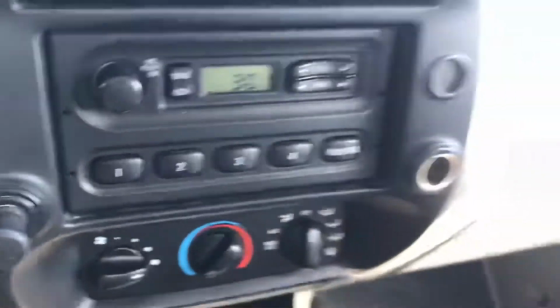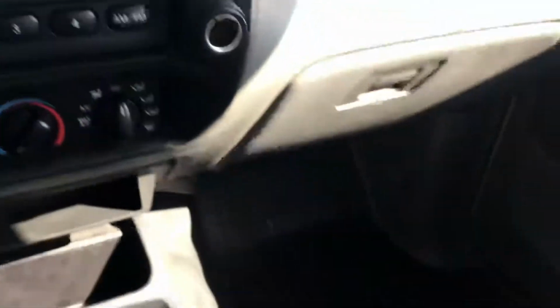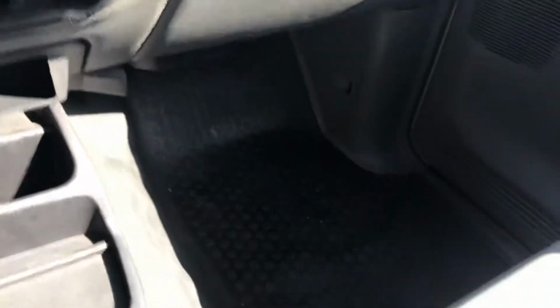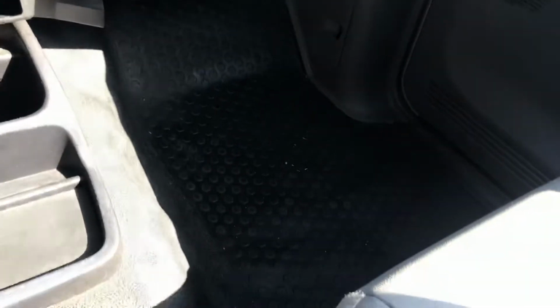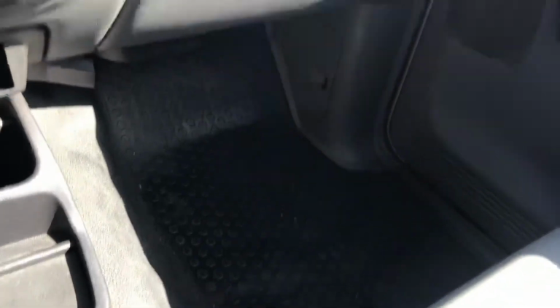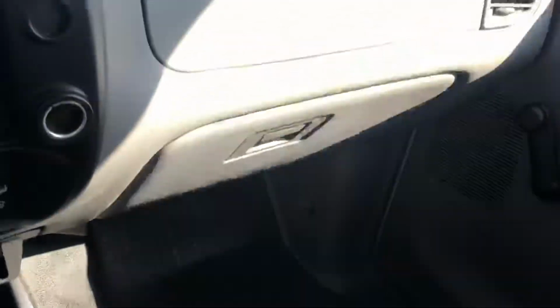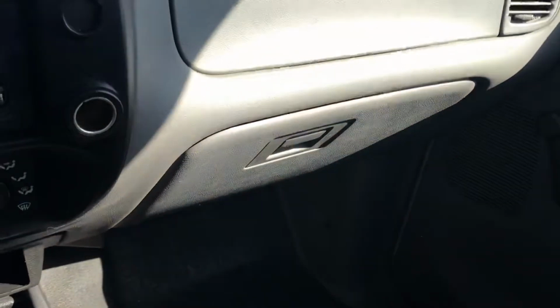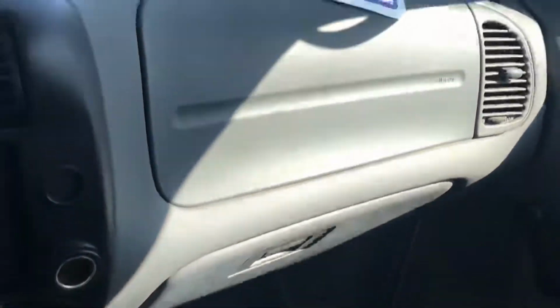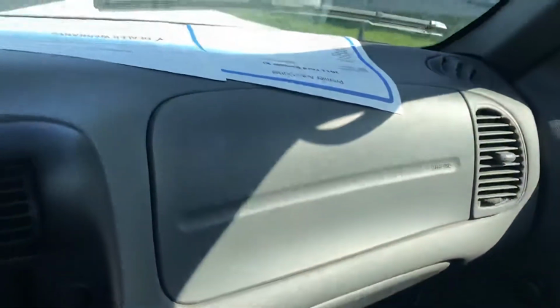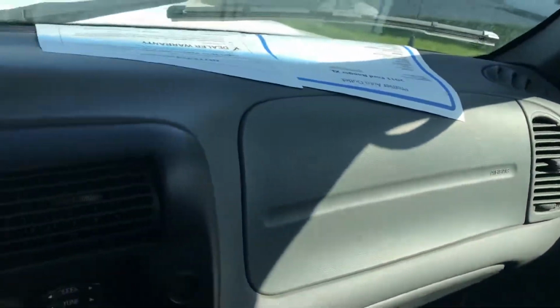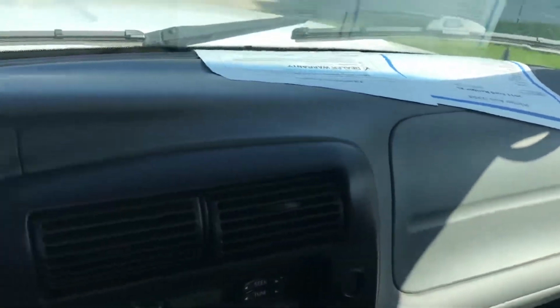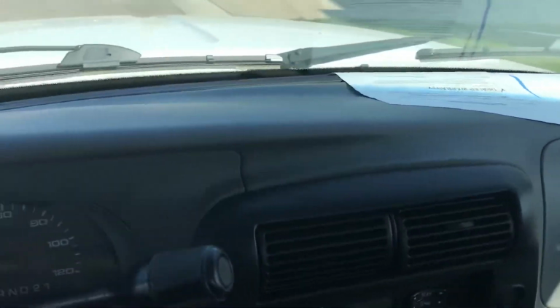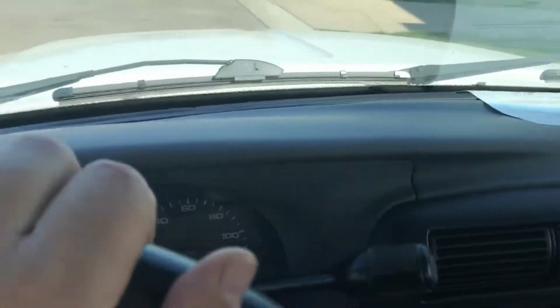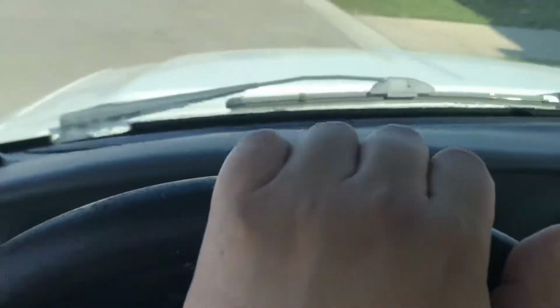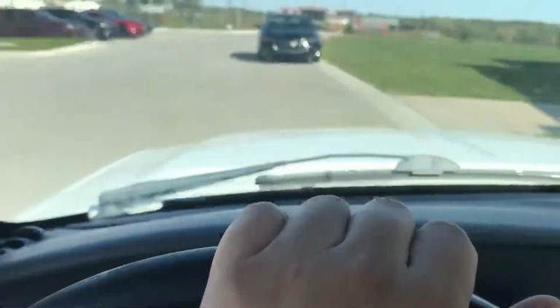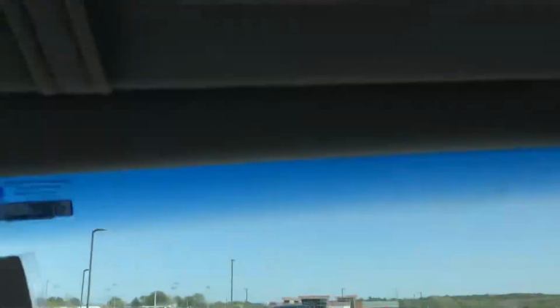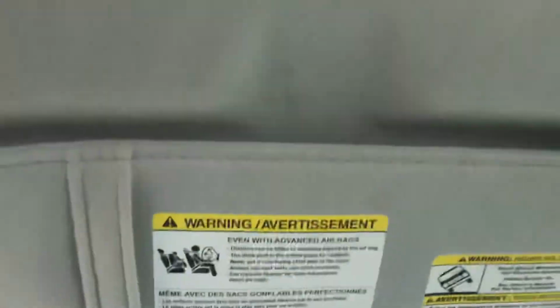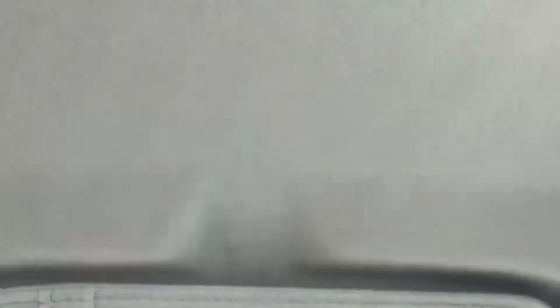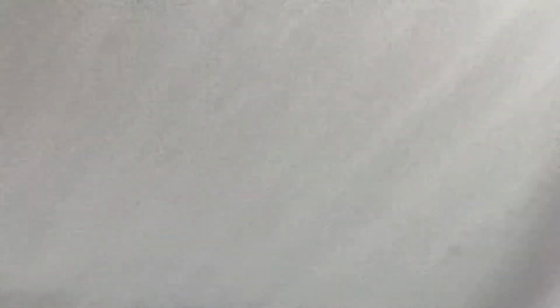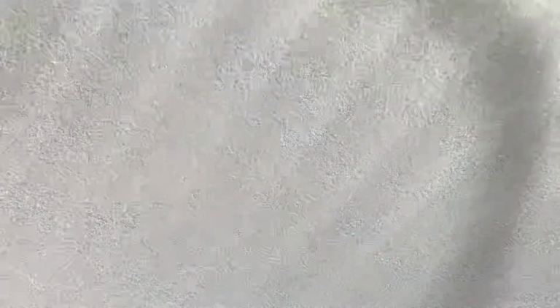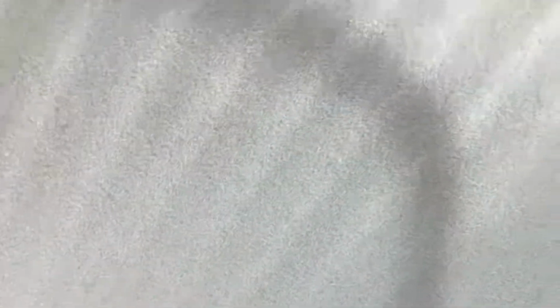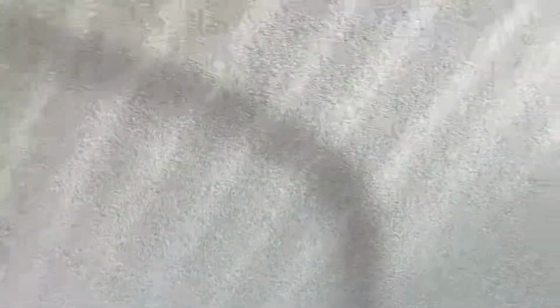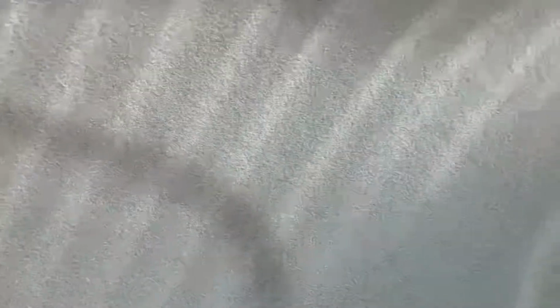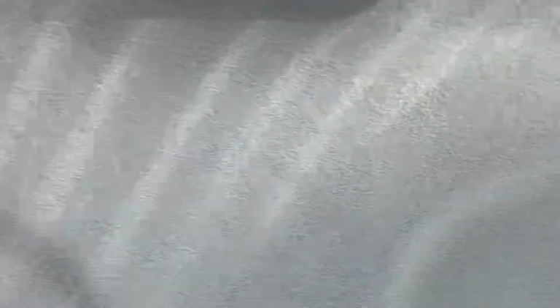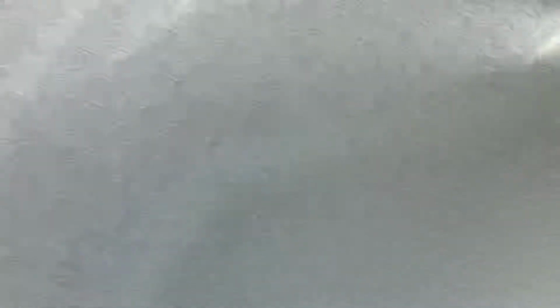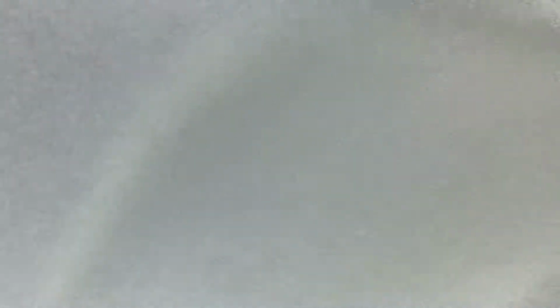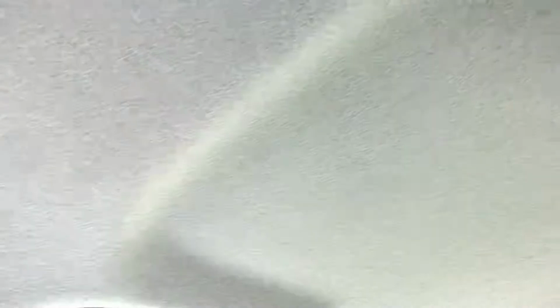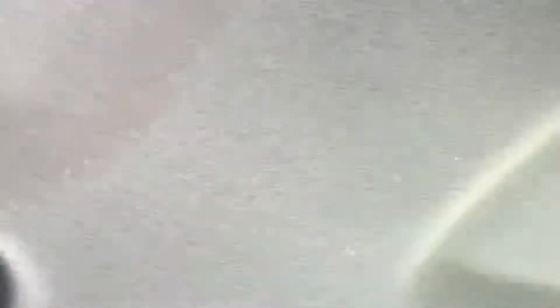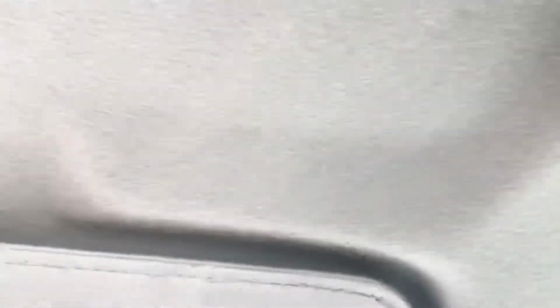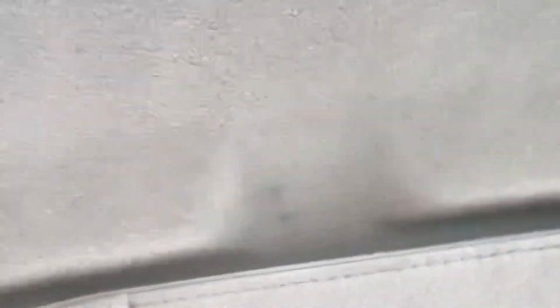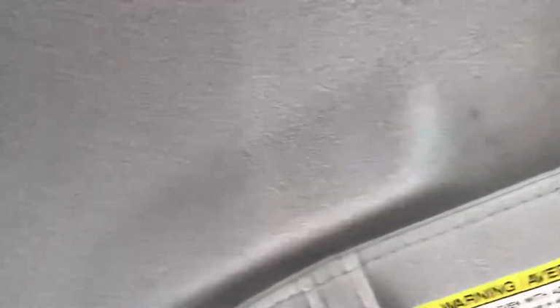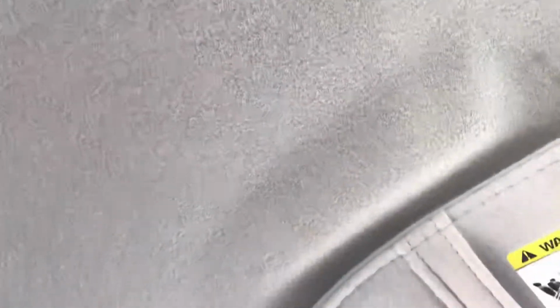Go ahead and give you a good view of the floorboards and a good view of the dash. And if you want a view of the ceiling, you can see no big stains or anything like that at all.